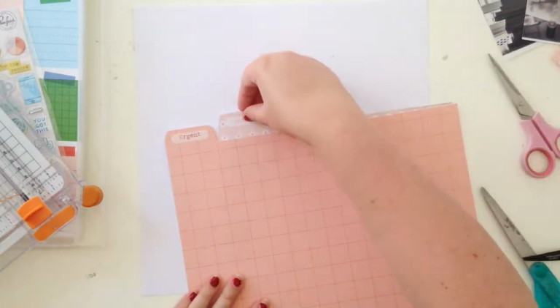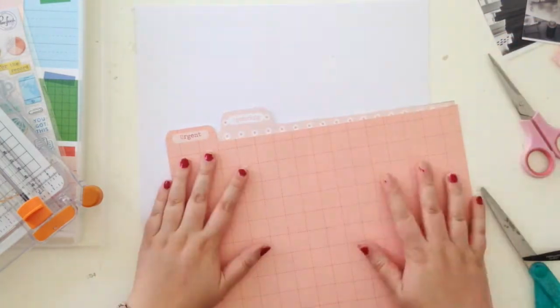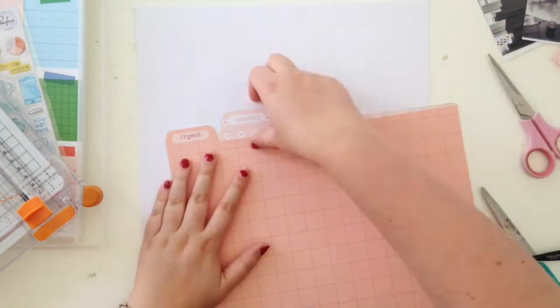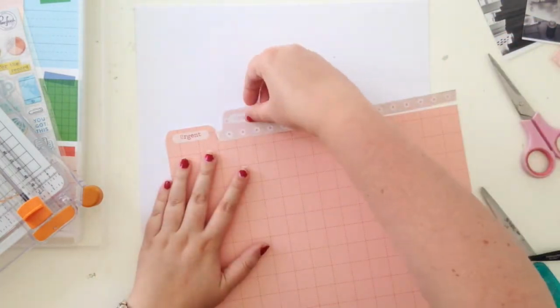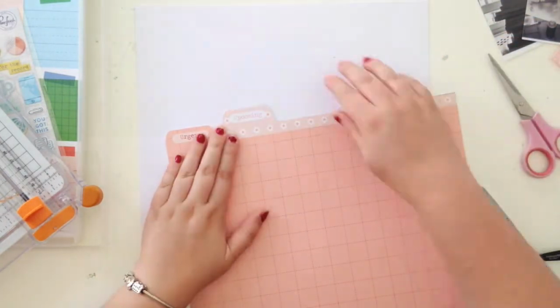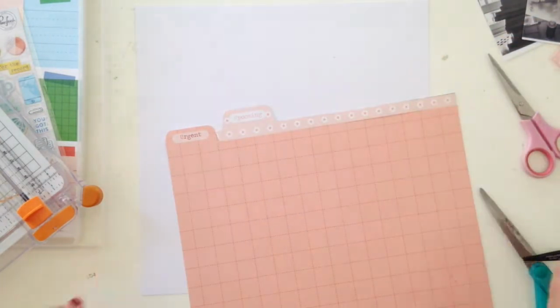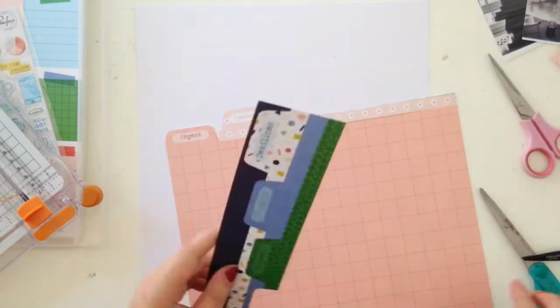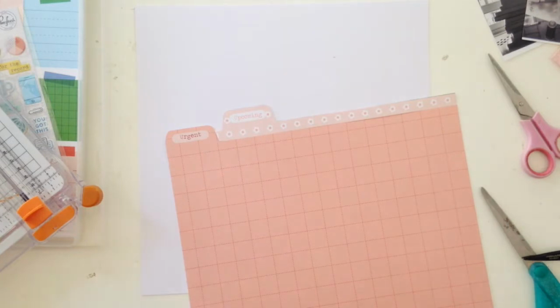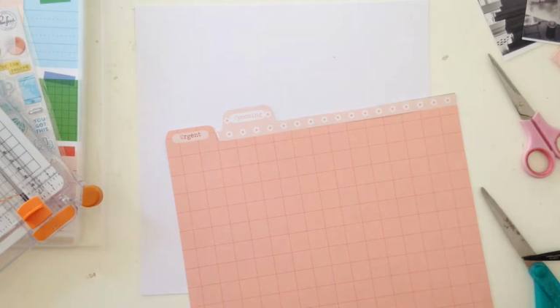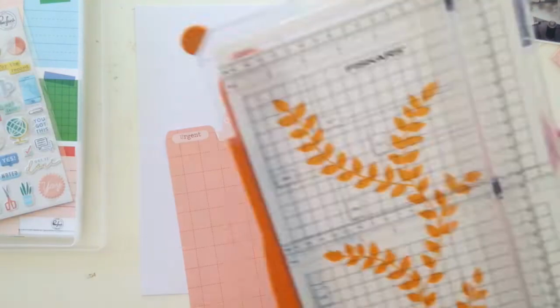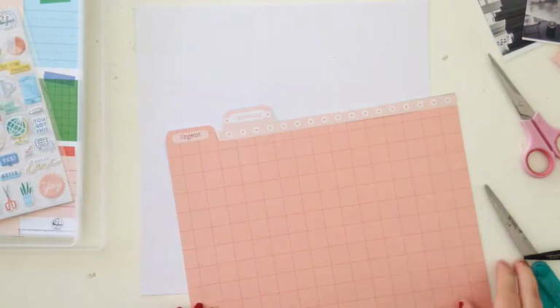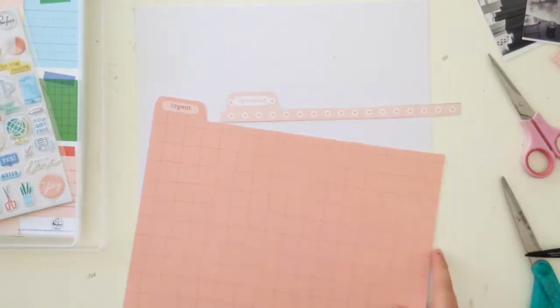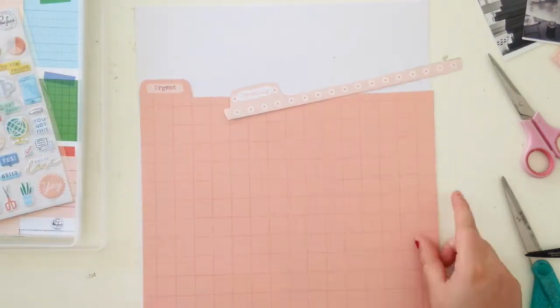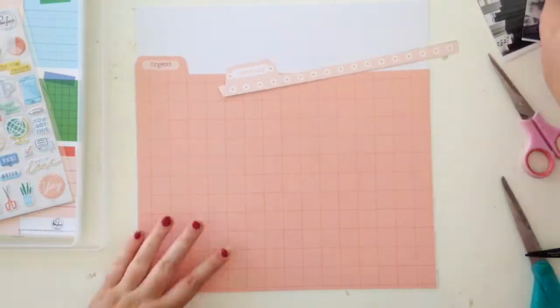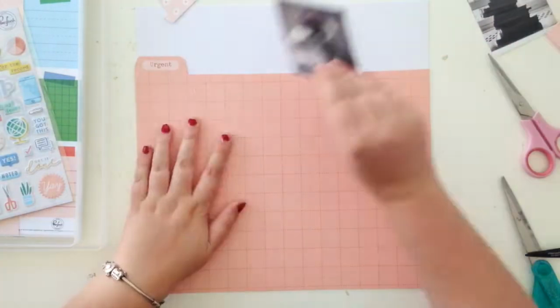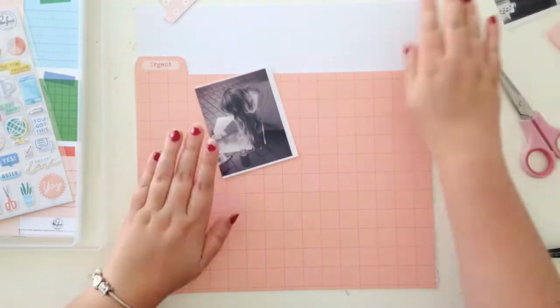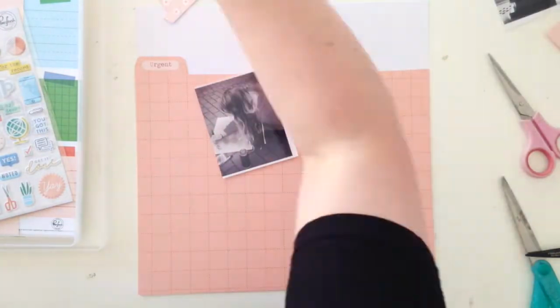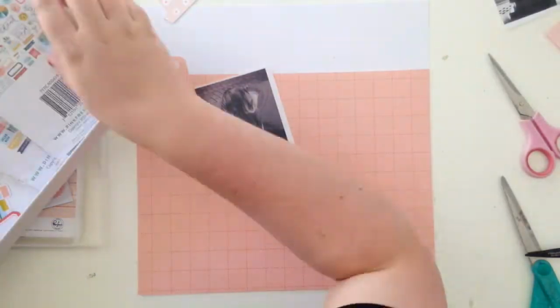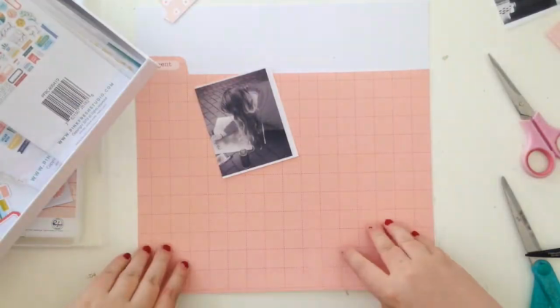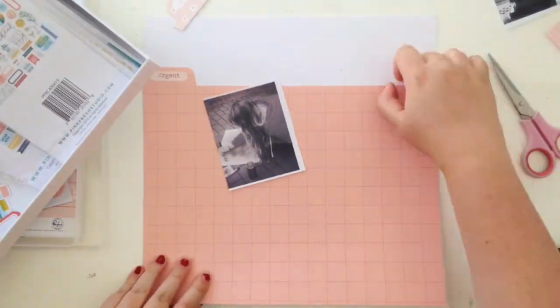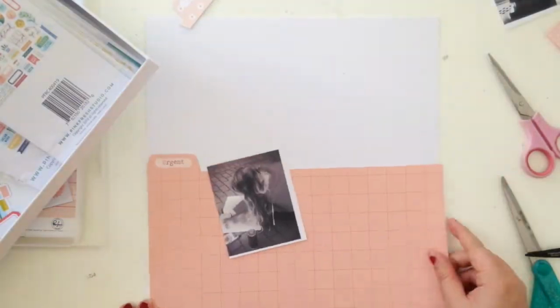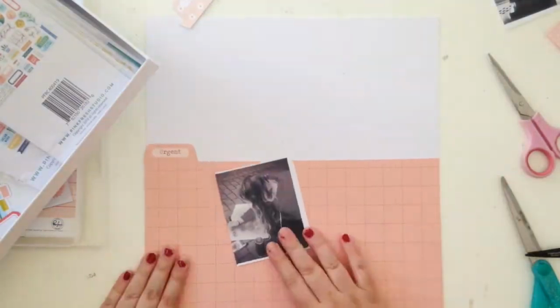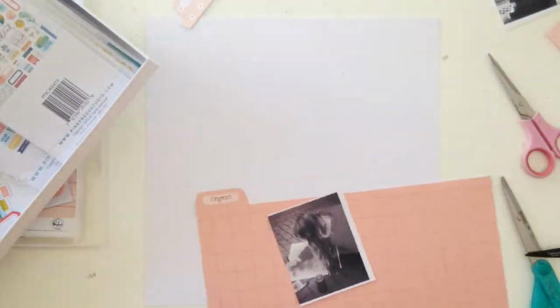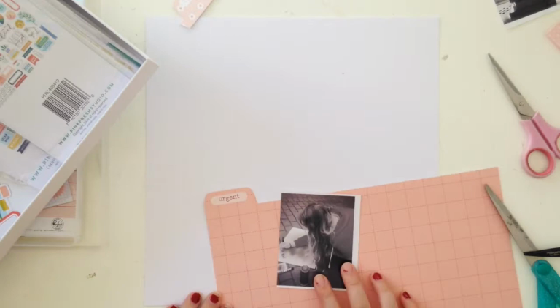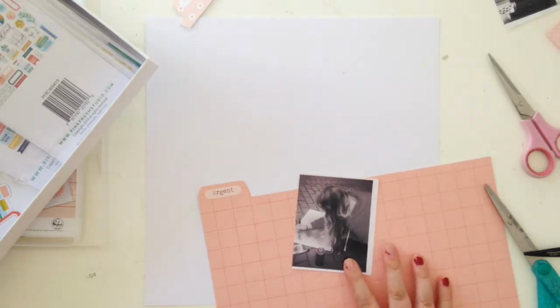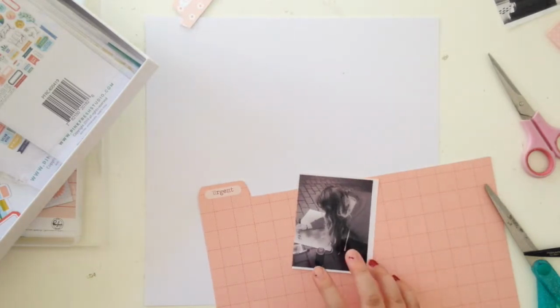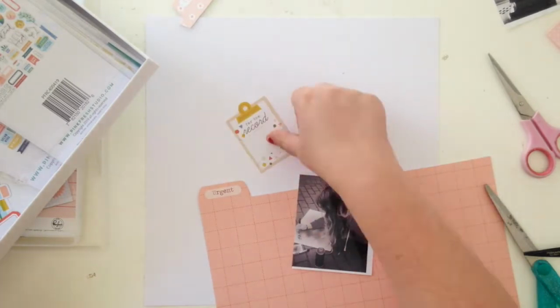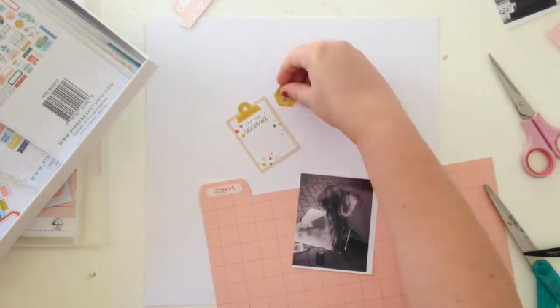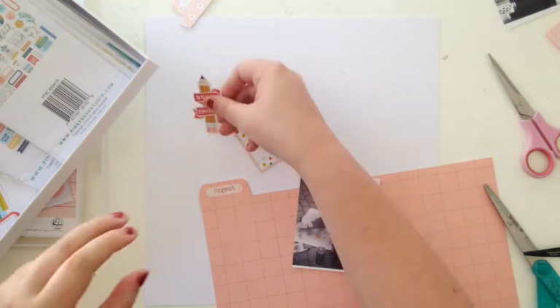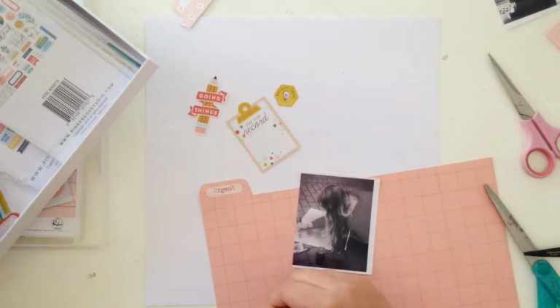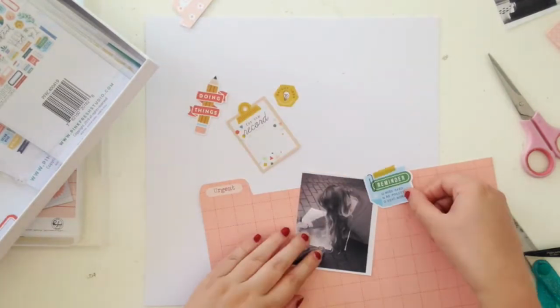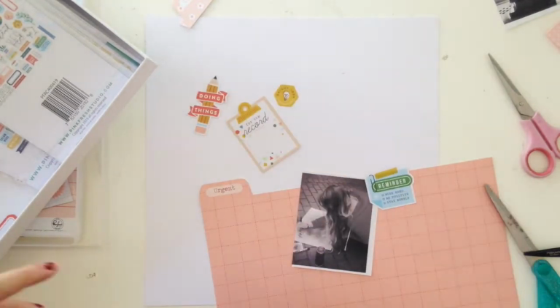I only fussy cut three of those little tabs and I'm just using that as the starting point for this page.